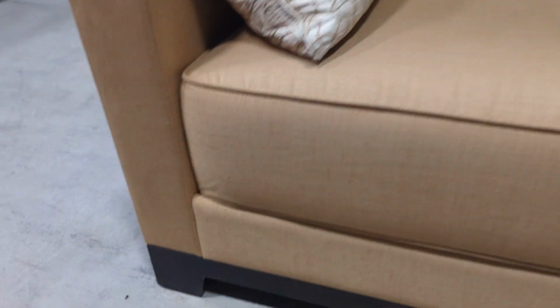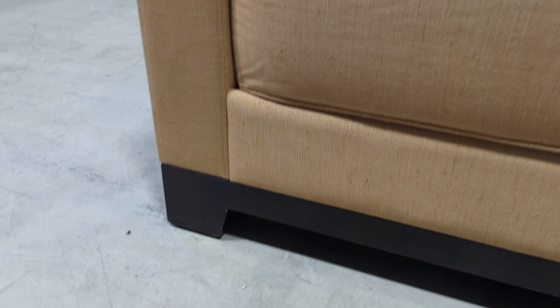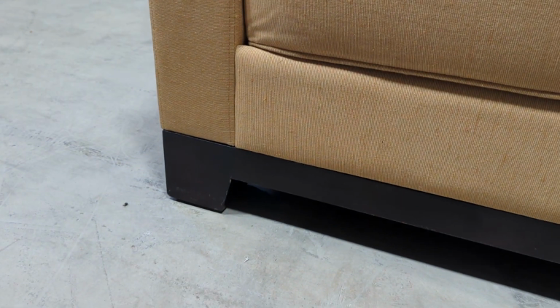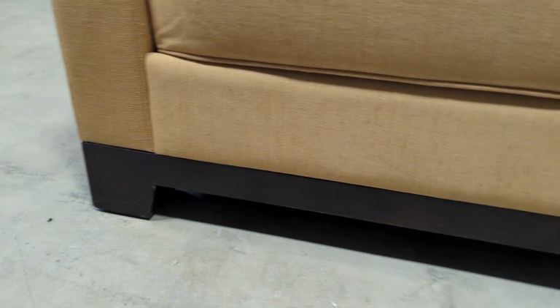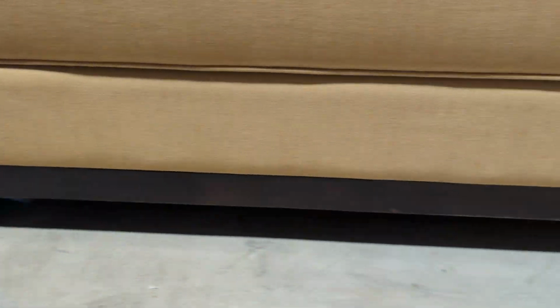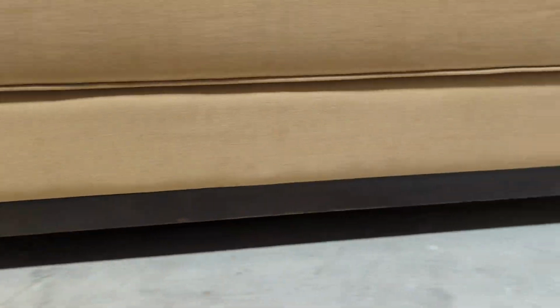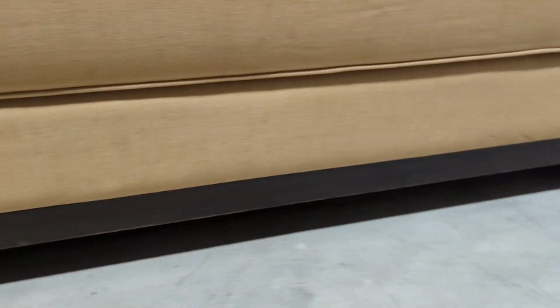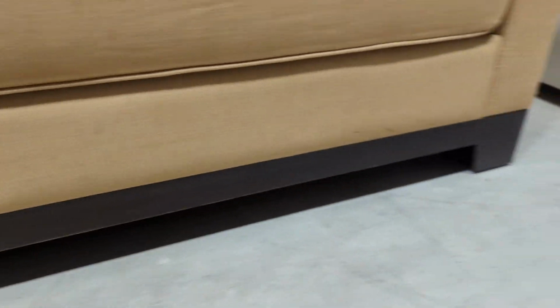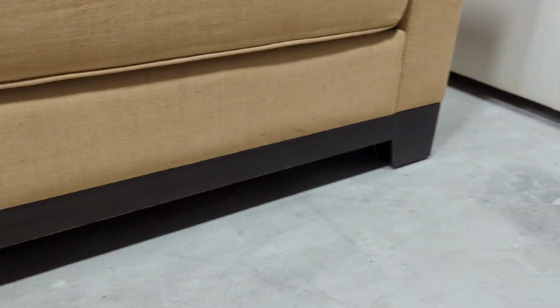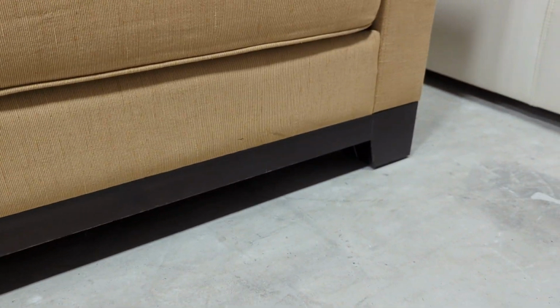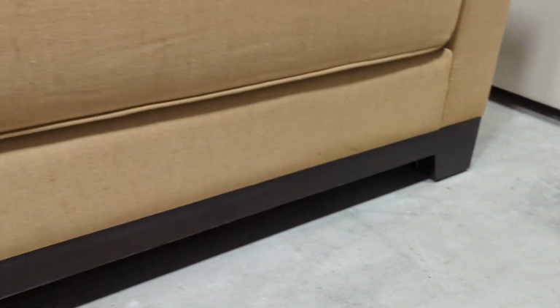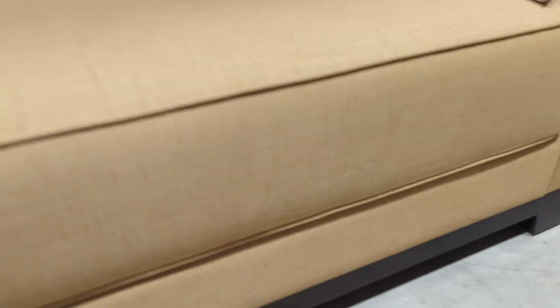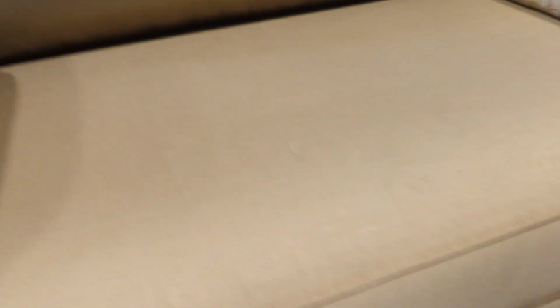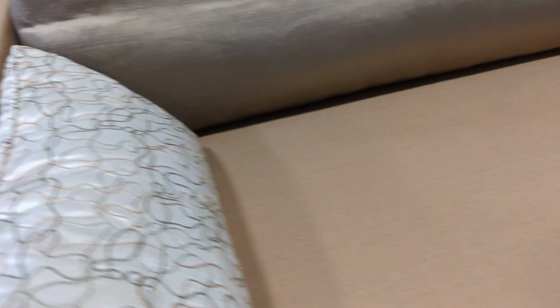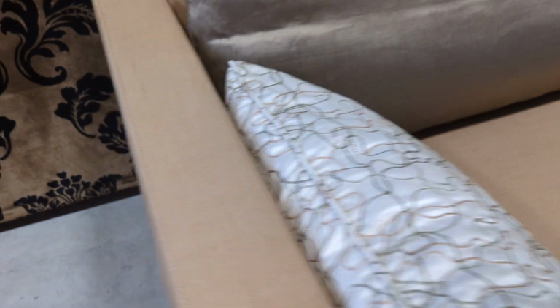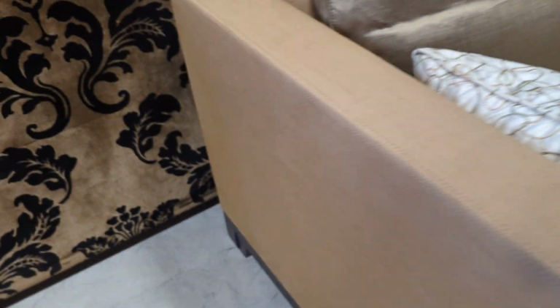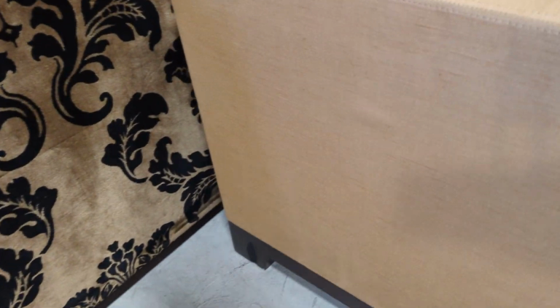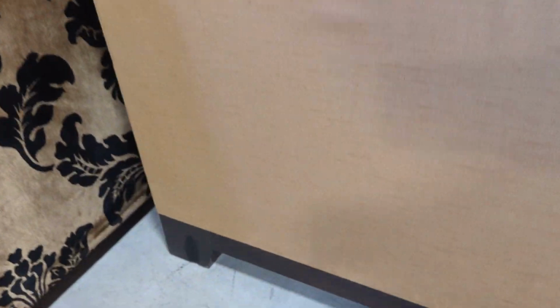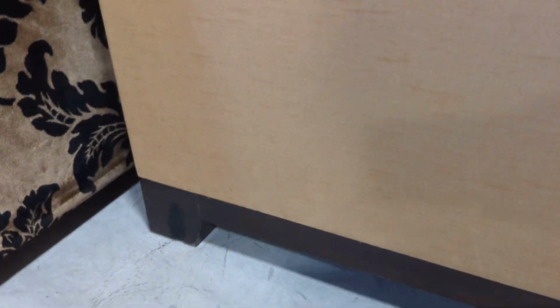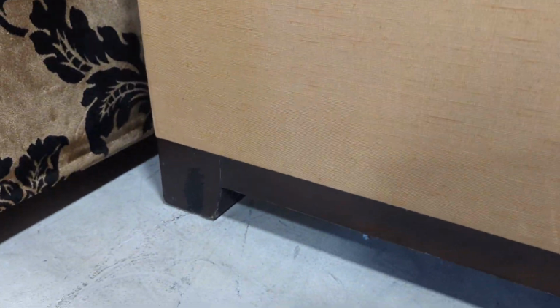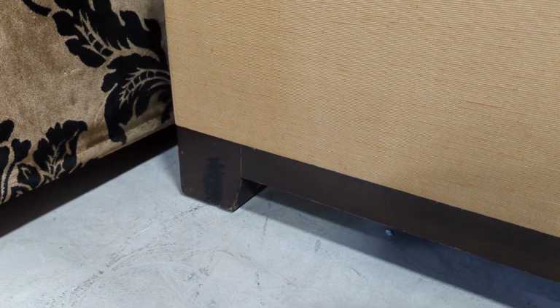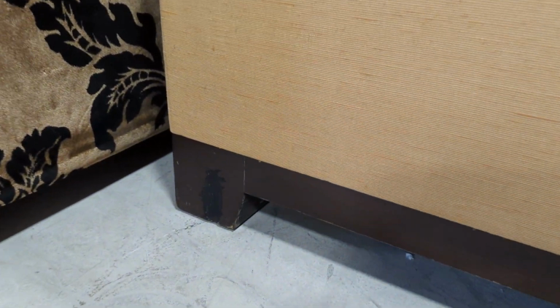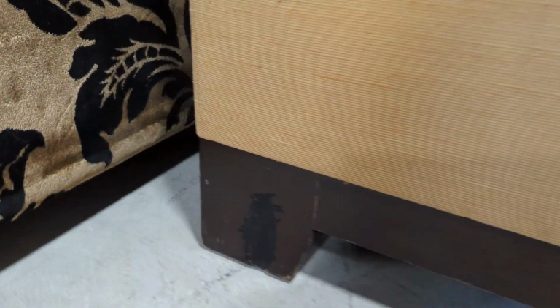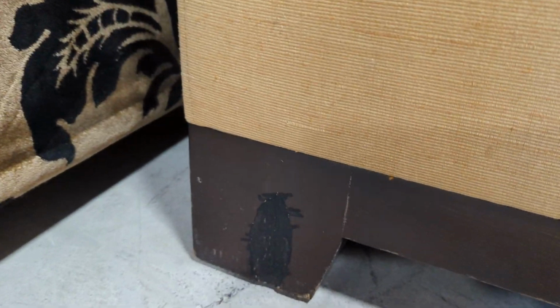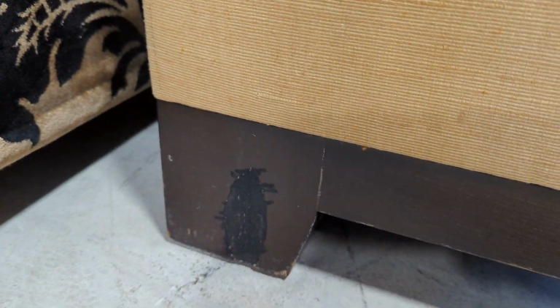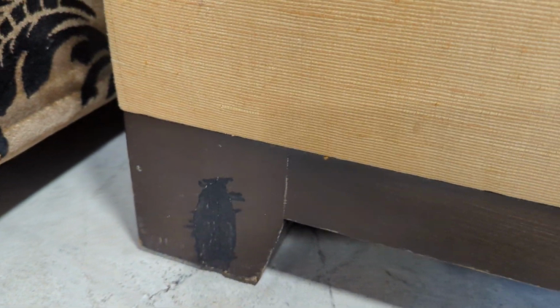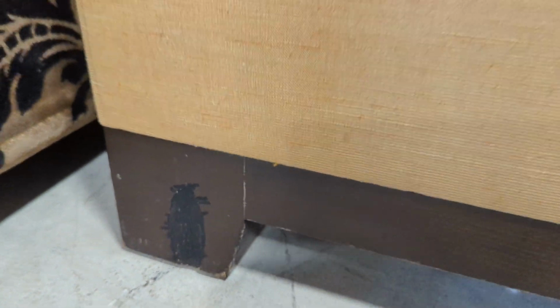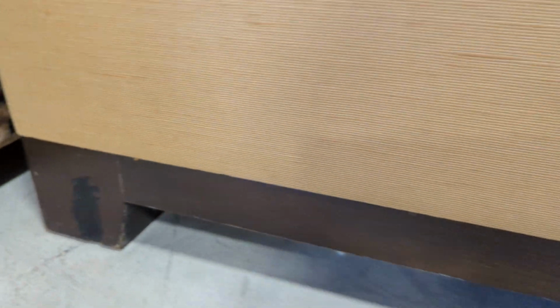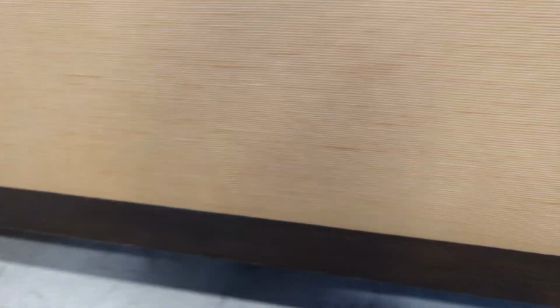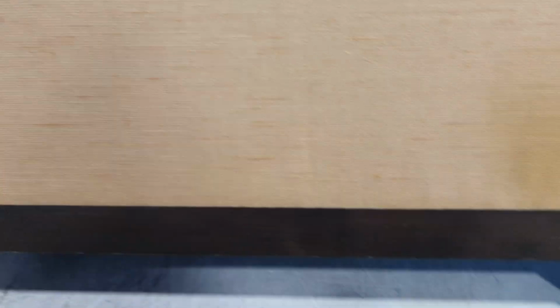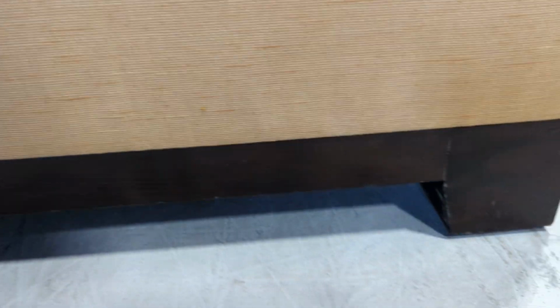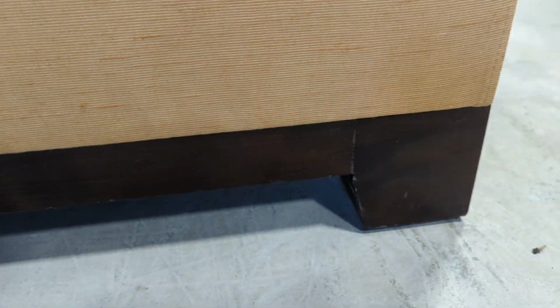The feet are in good condition. There is a slight mark on the back one there, but easily rectified.